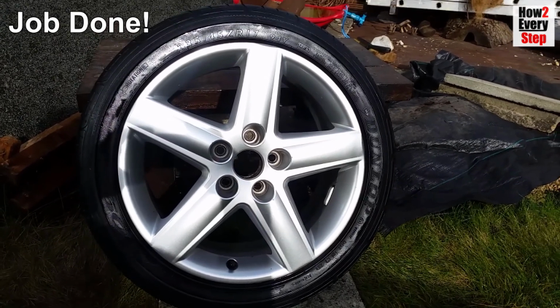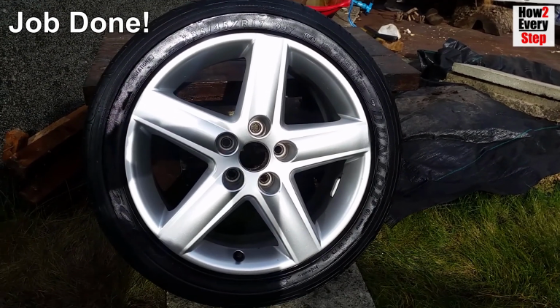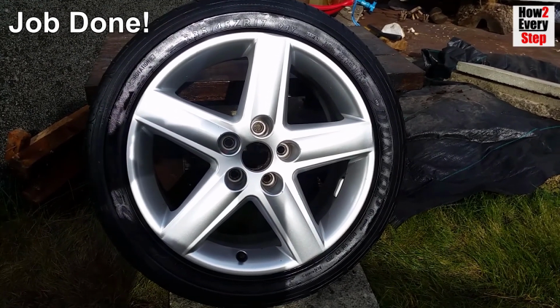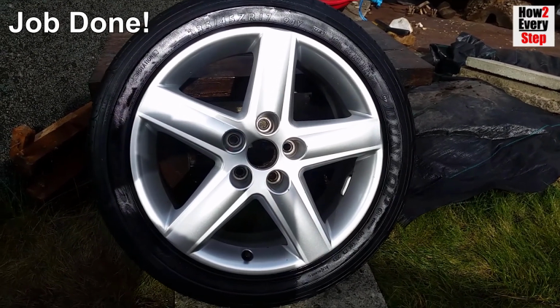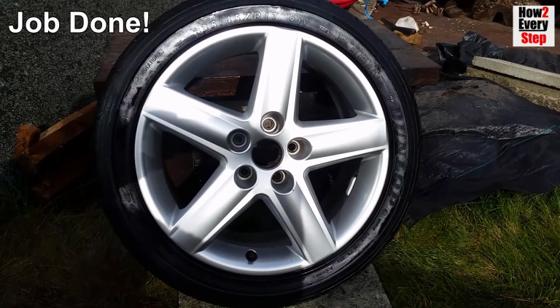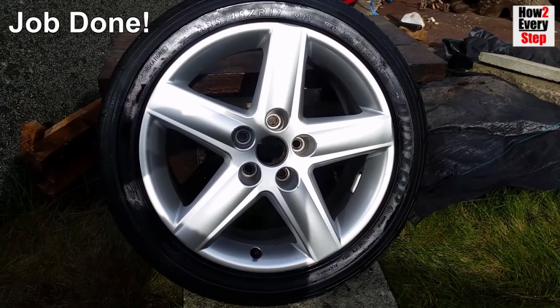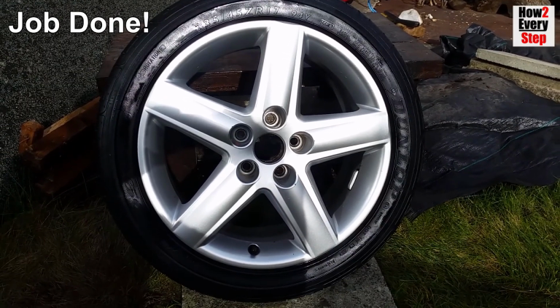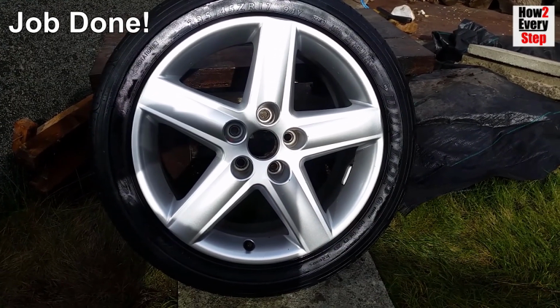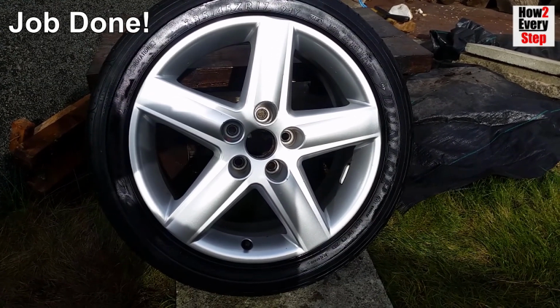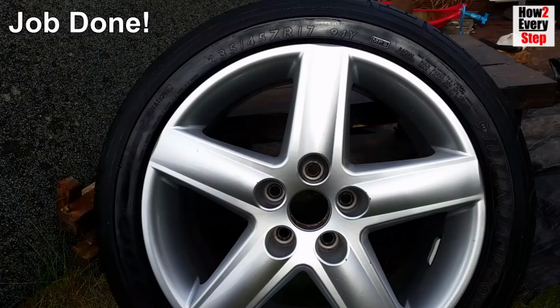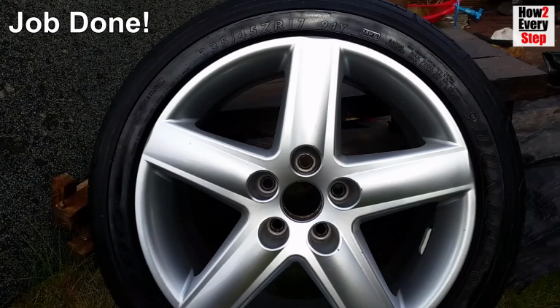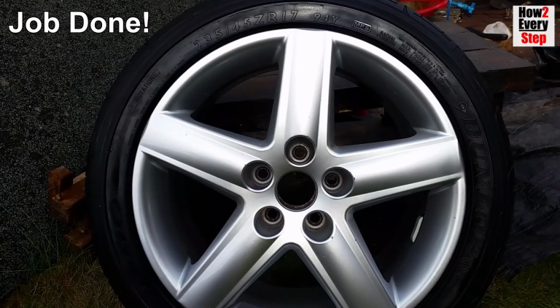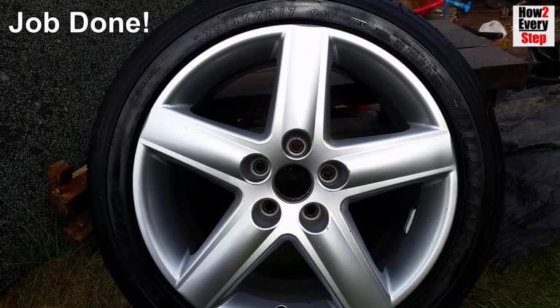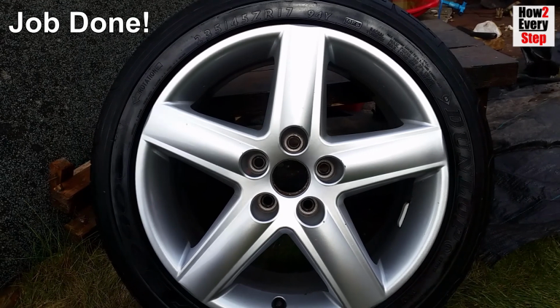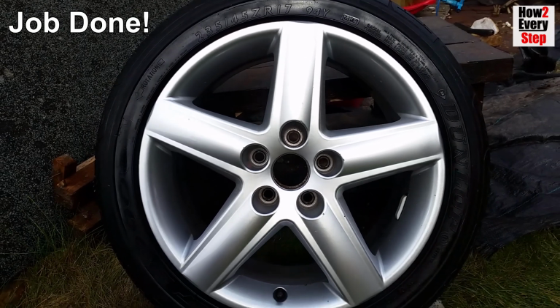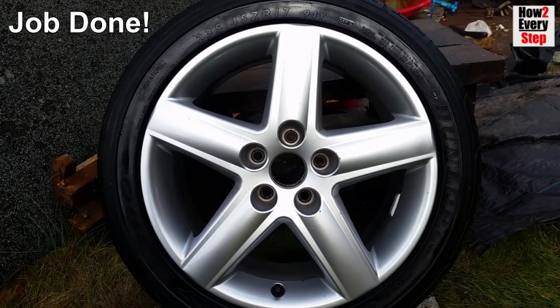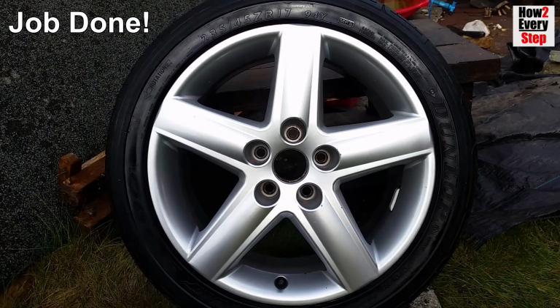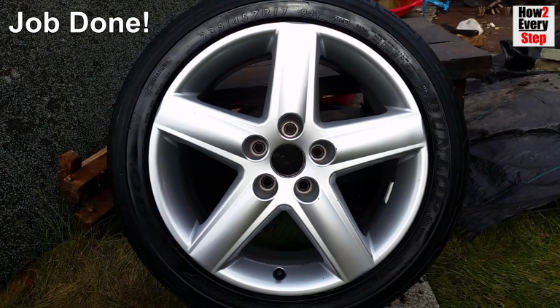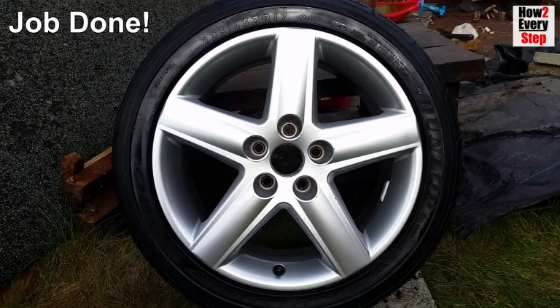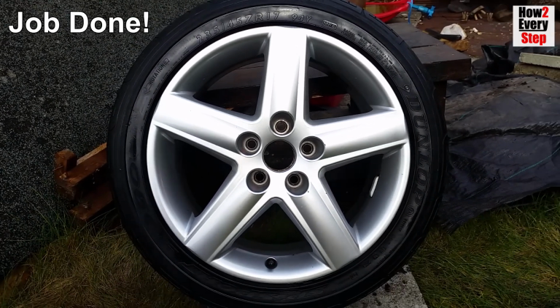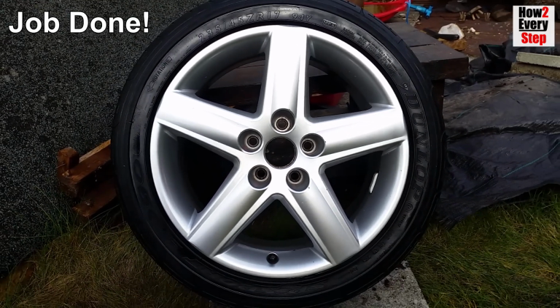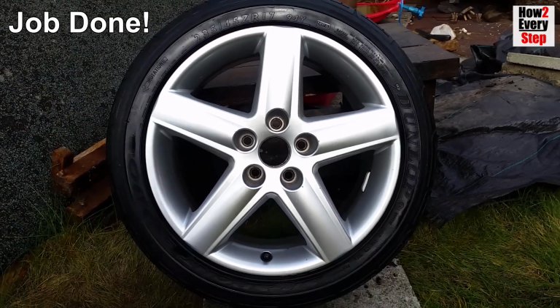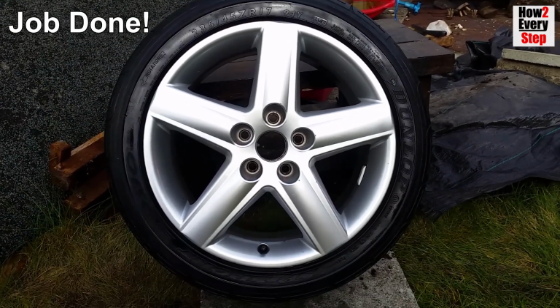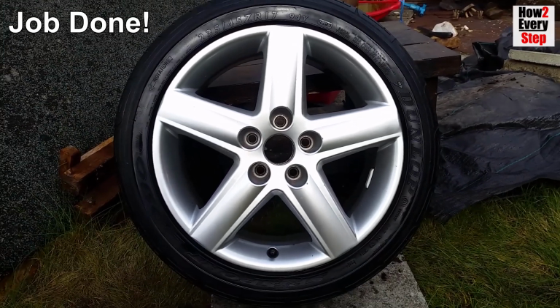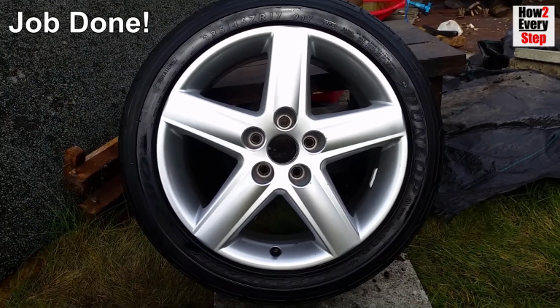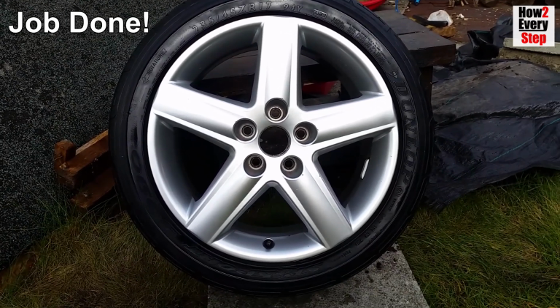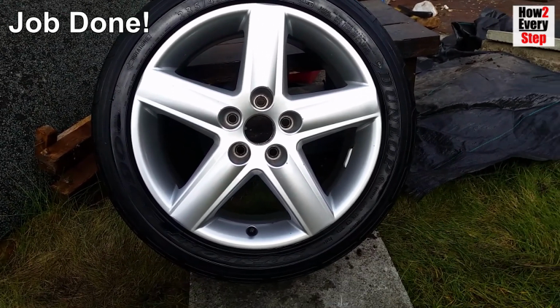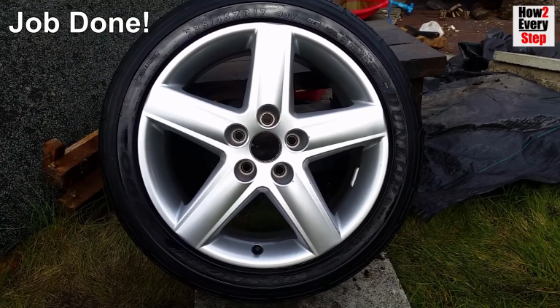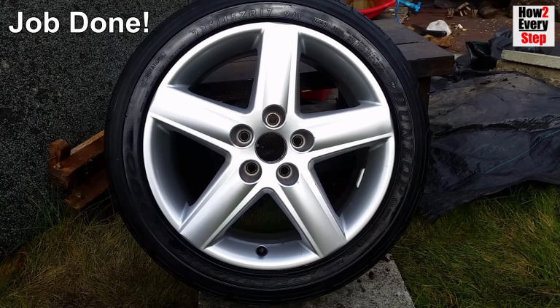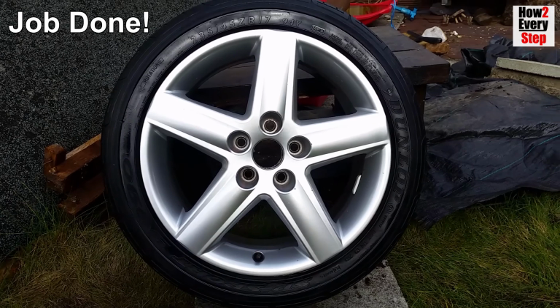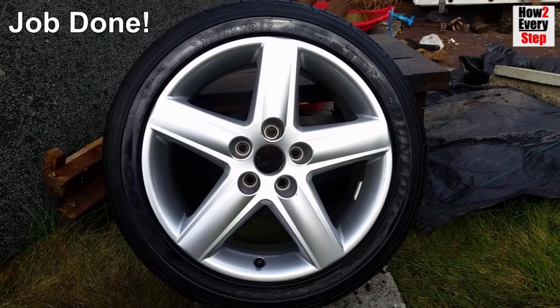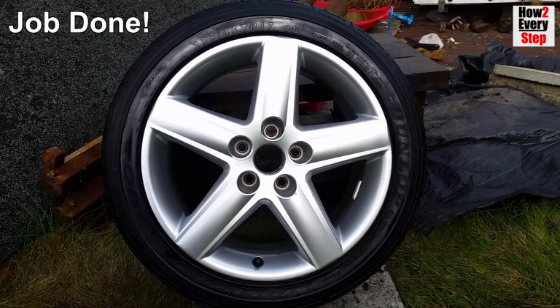Don't be tempted to spray the silicone onto the outside of the wheel because silicone is a lubricant and could spray through onto your brake discs and pads, which could reduce braking efficiency.